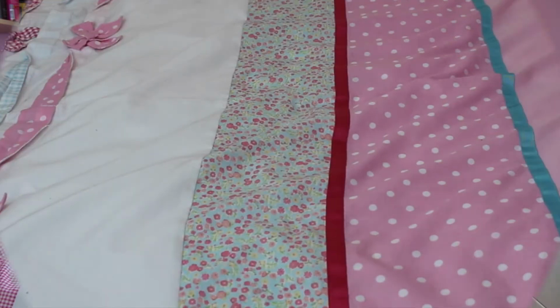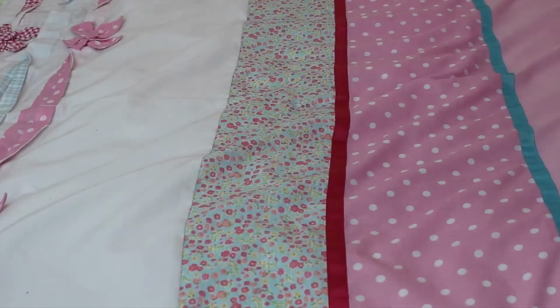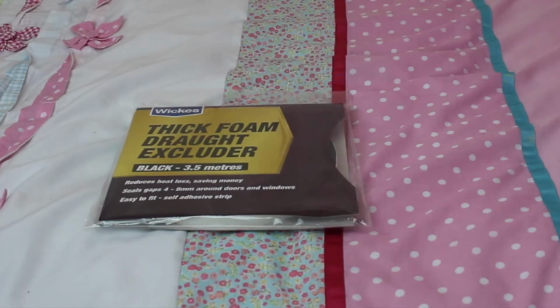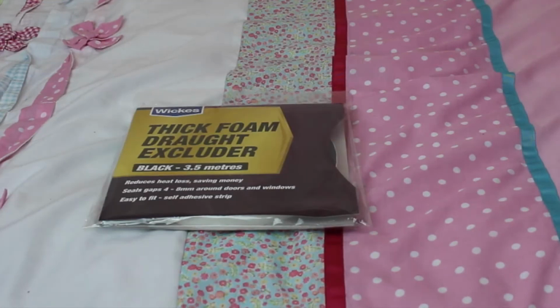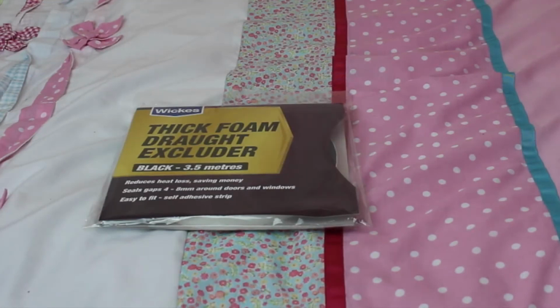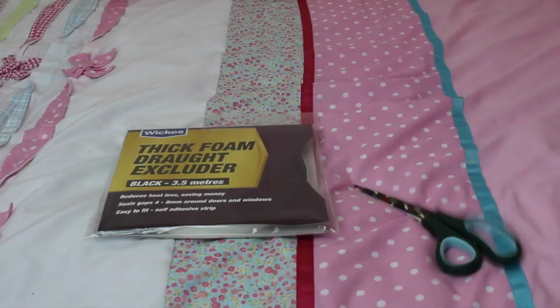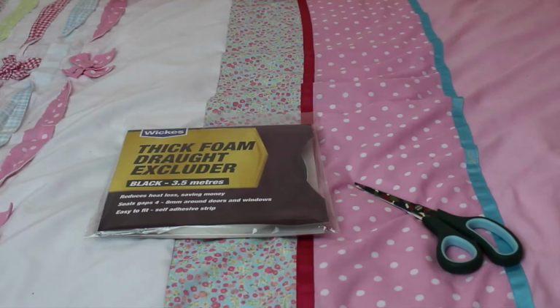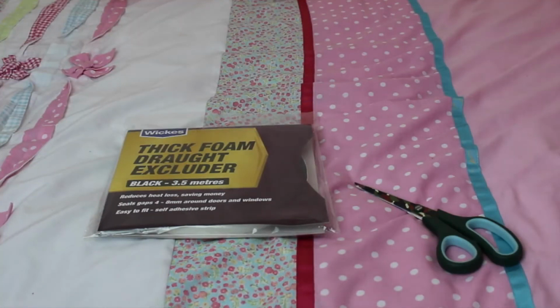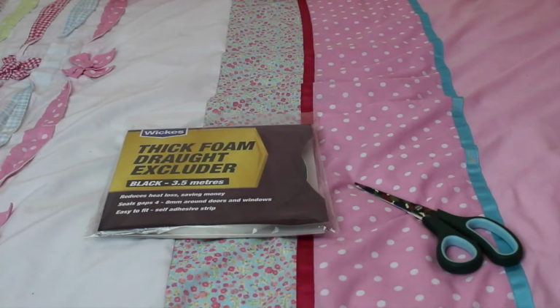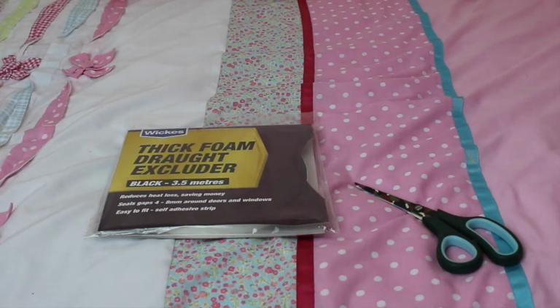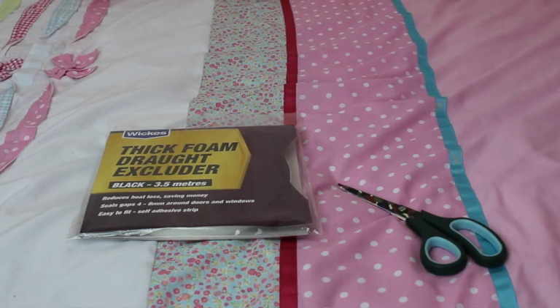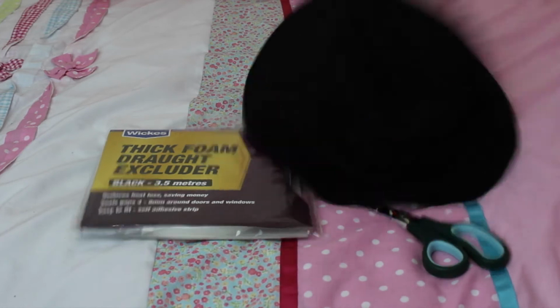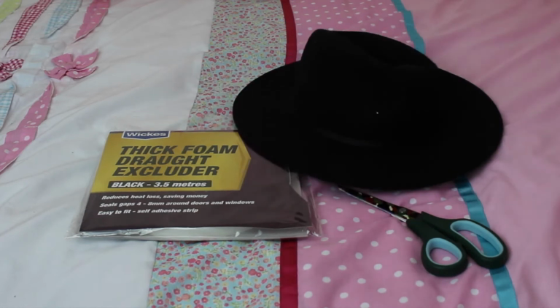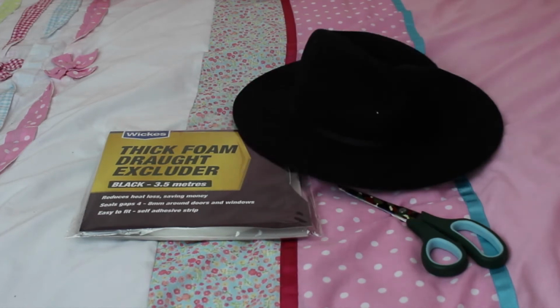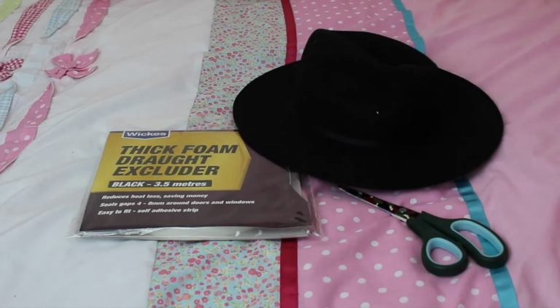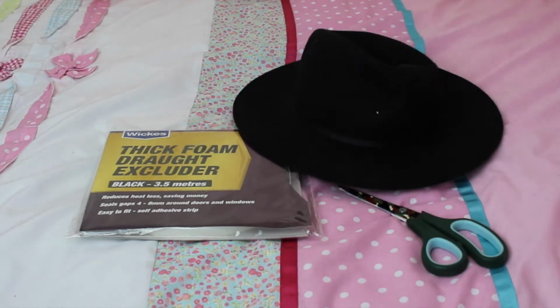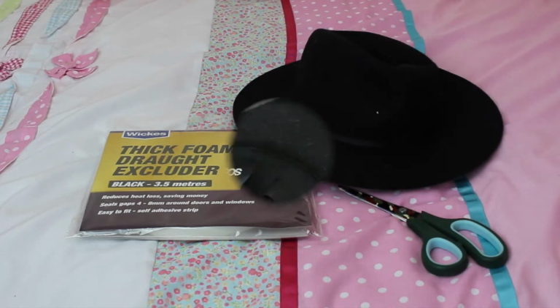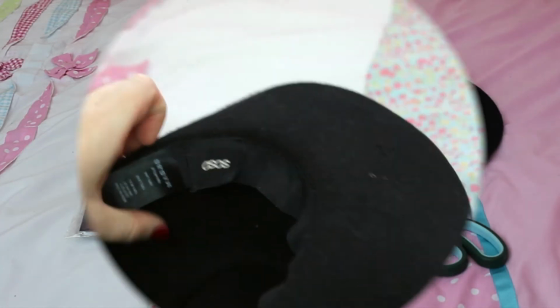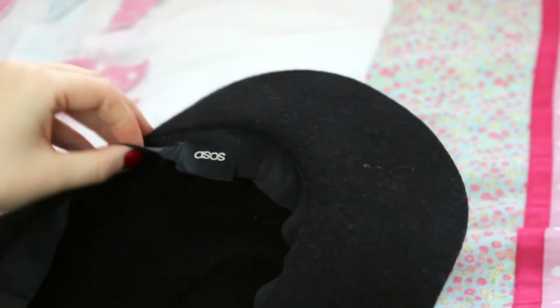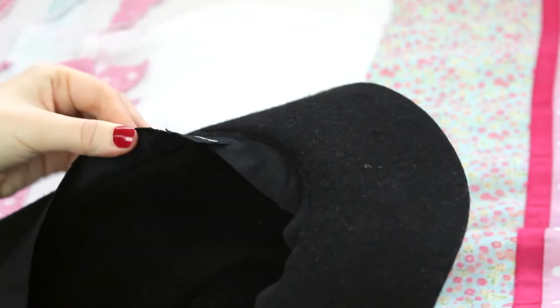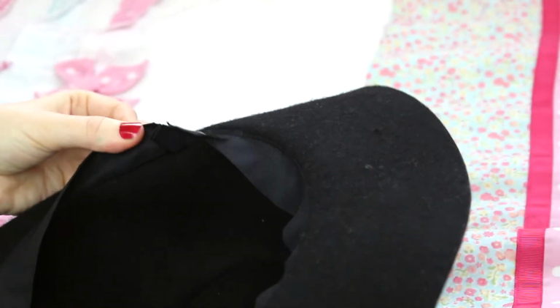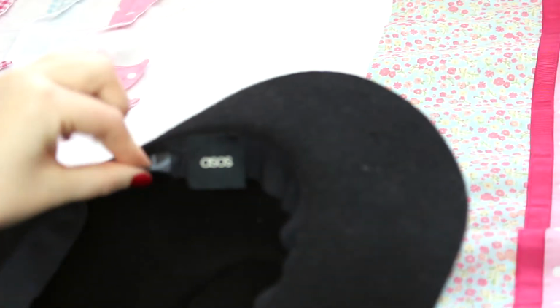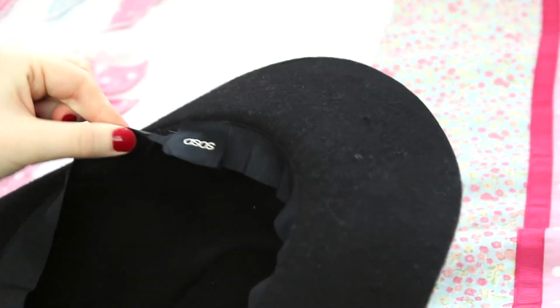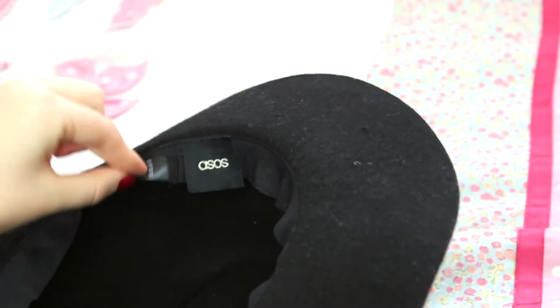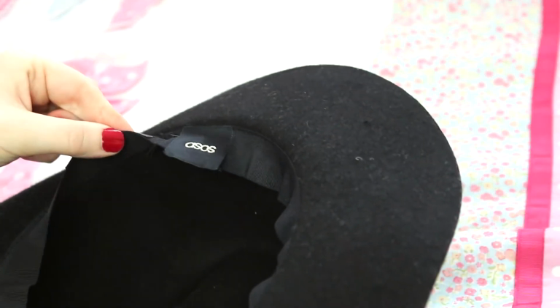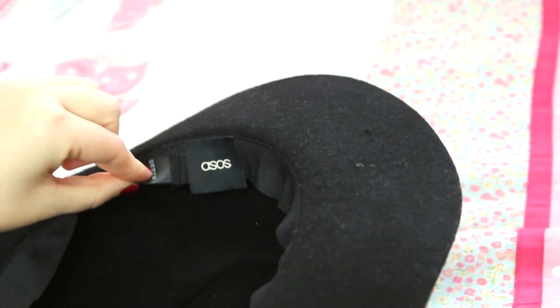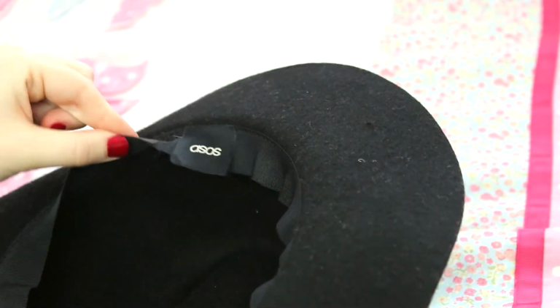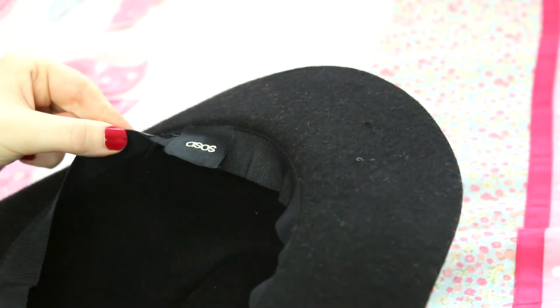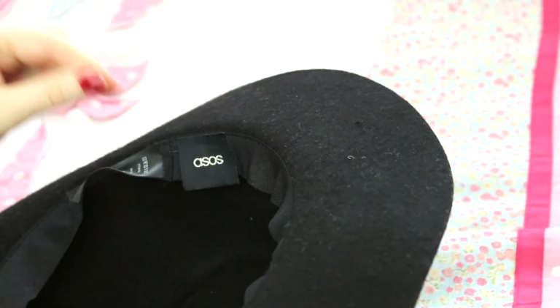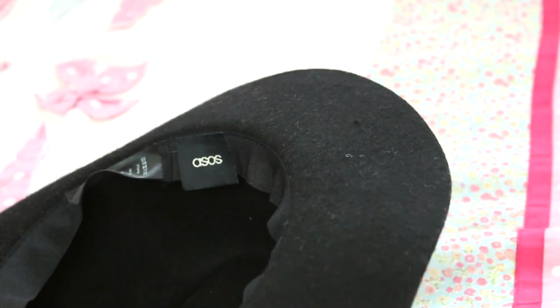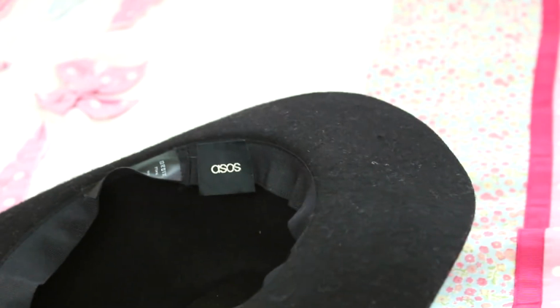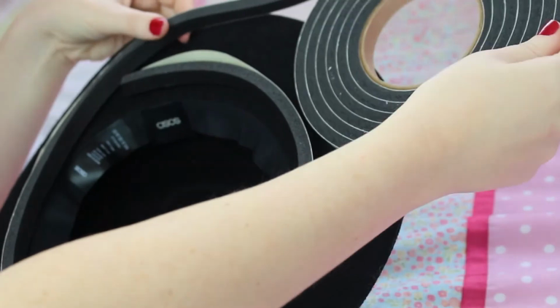To do this you will need some draft tape, some scissors, and obviously a hat. Most hats come with a sweatband and that's where we're going to be sticking the draft tape.